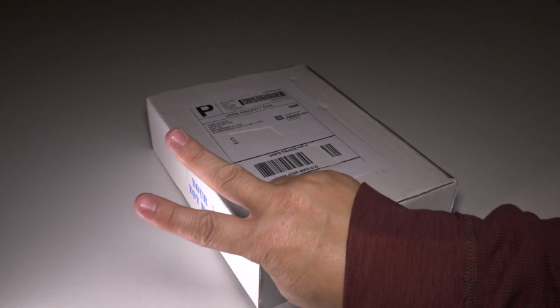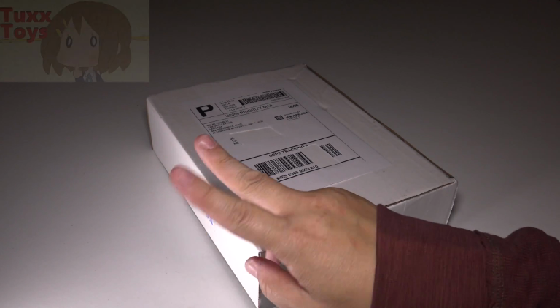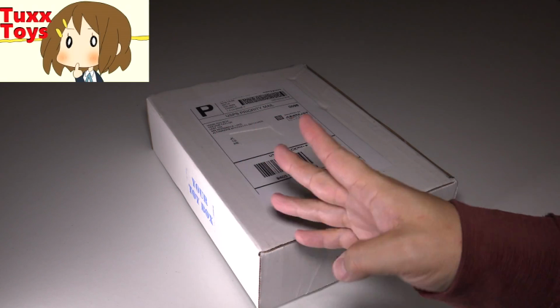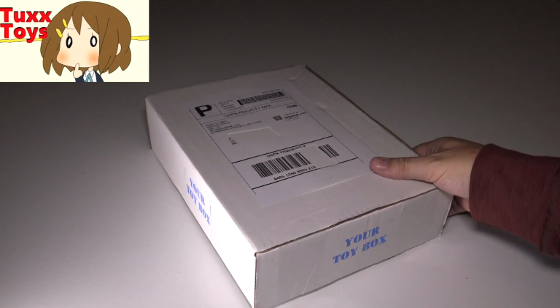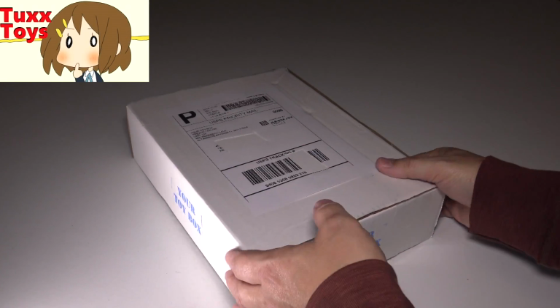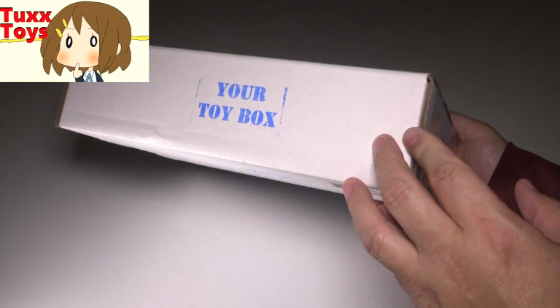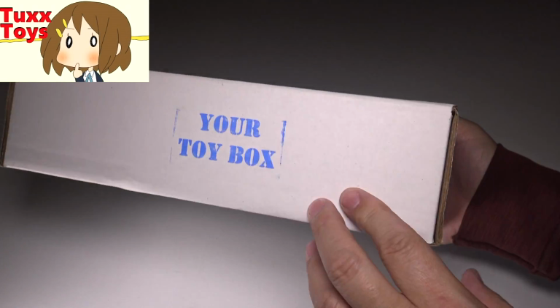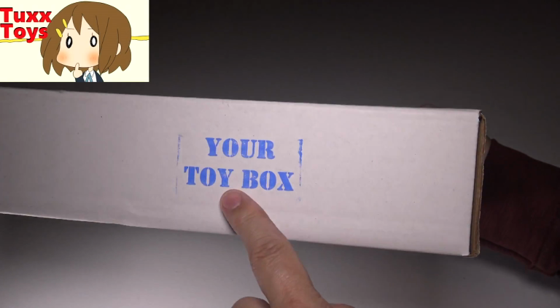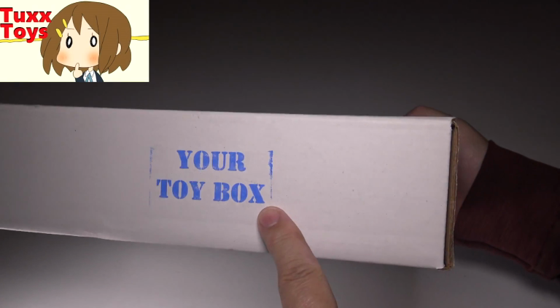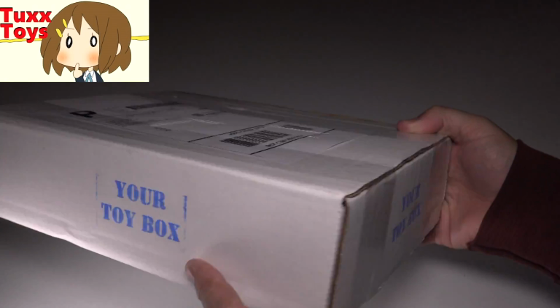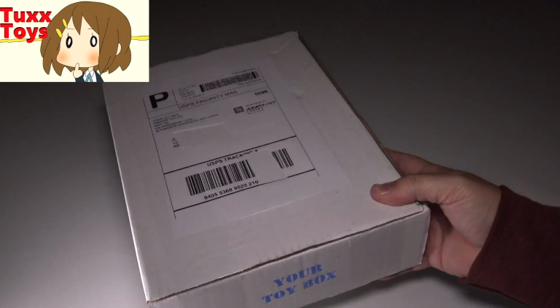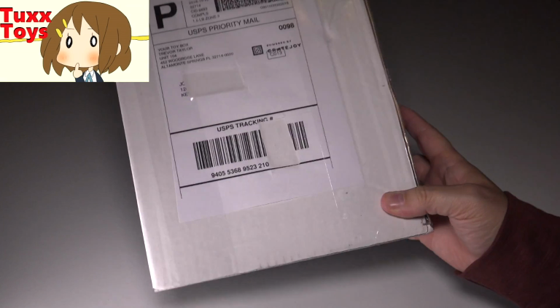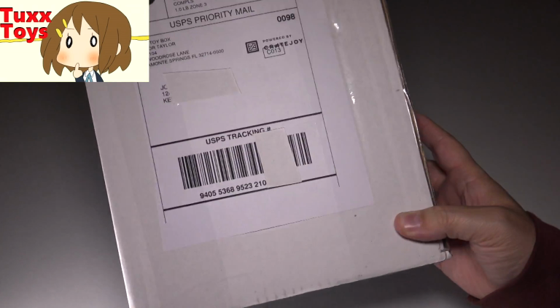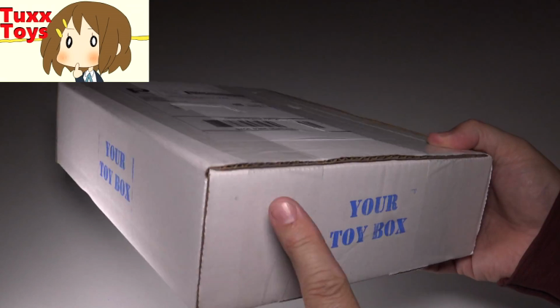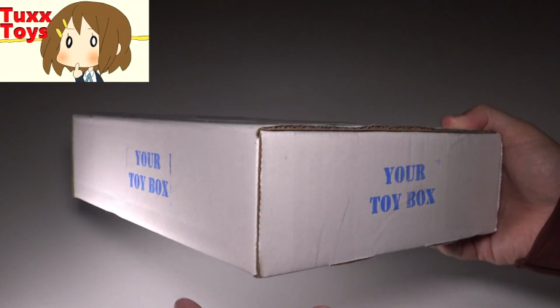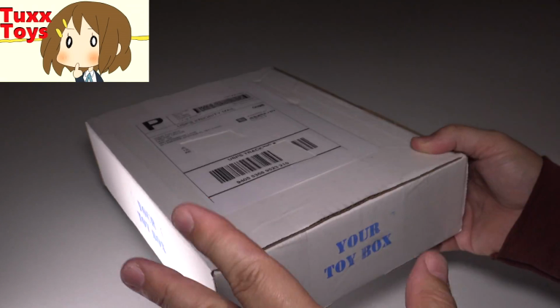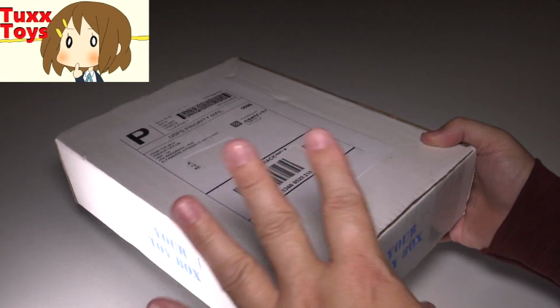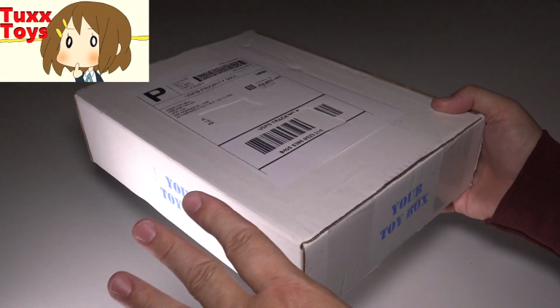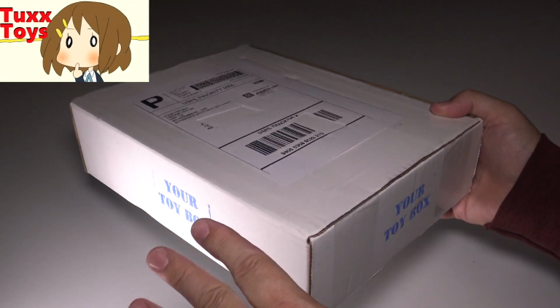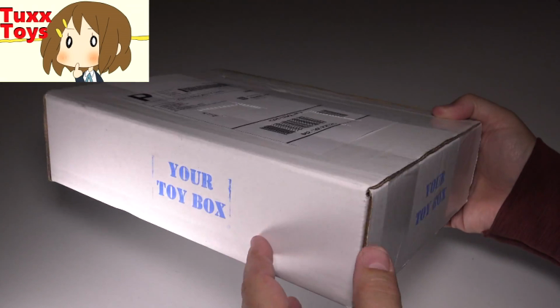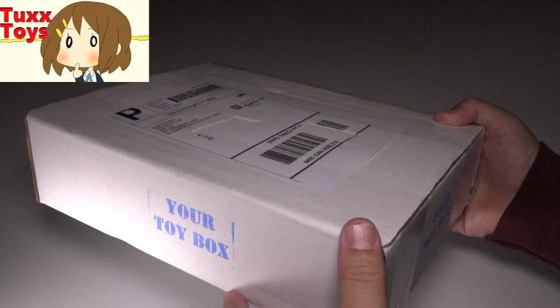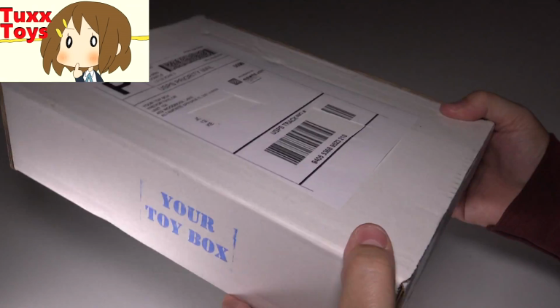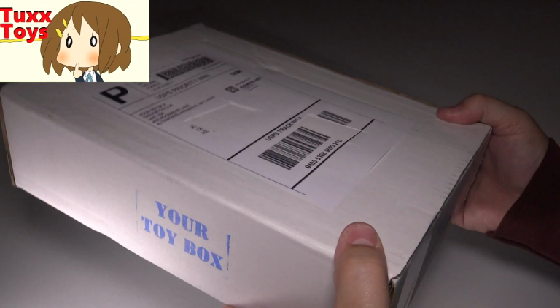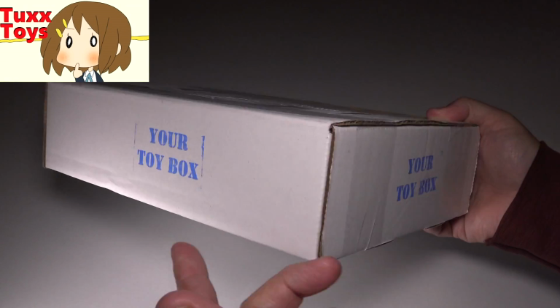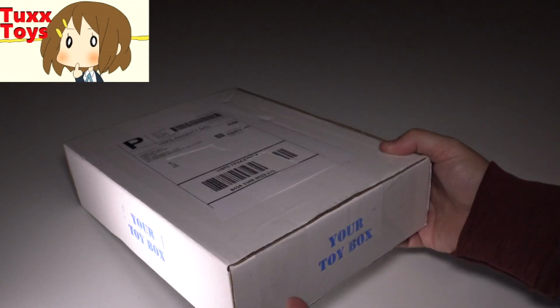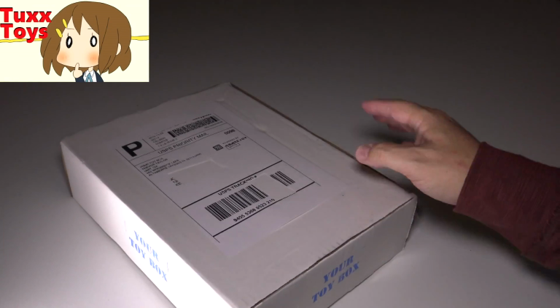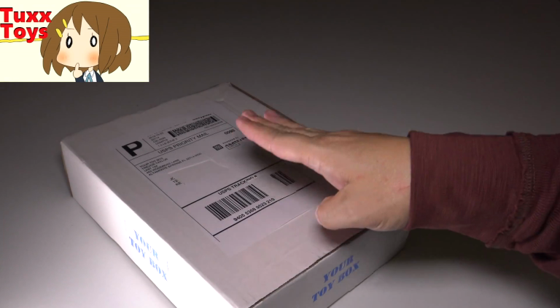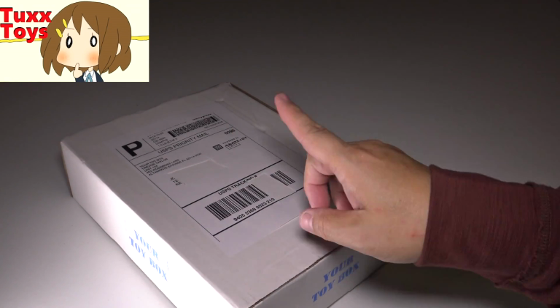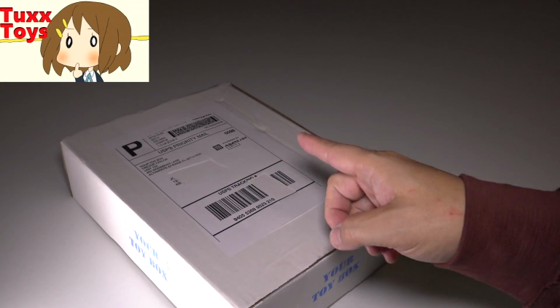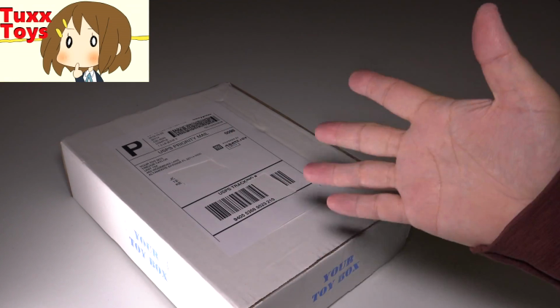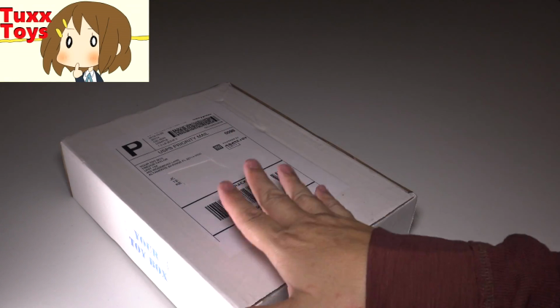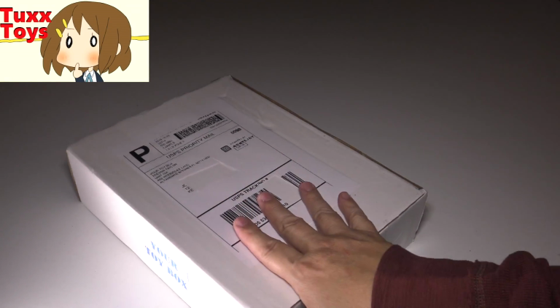Hey friends, Tux here. For this particular video, I just got a brand new Your Toy Box. This is the monthly subscription service where you fill out a little survey and then they send you a box of toys every month, customized just for you. And I think that's excellent.